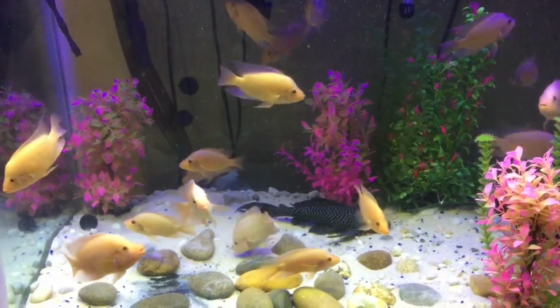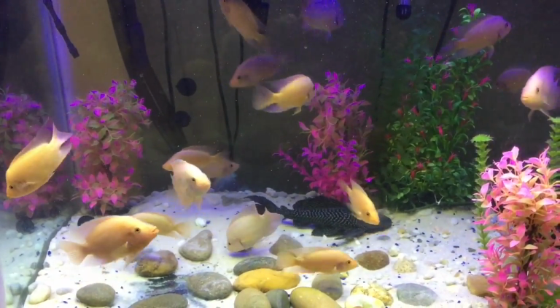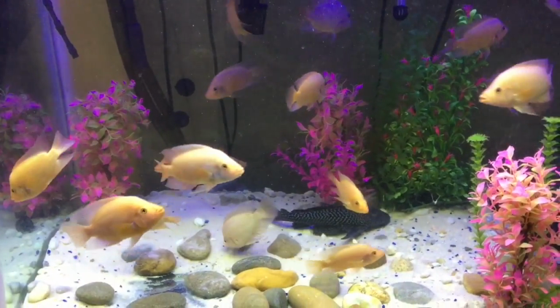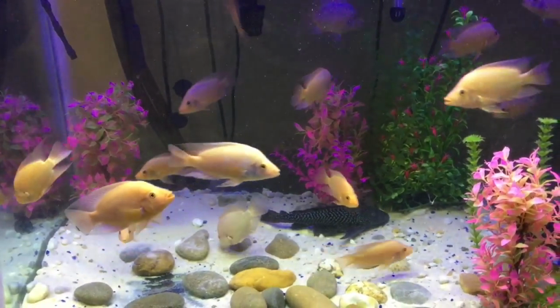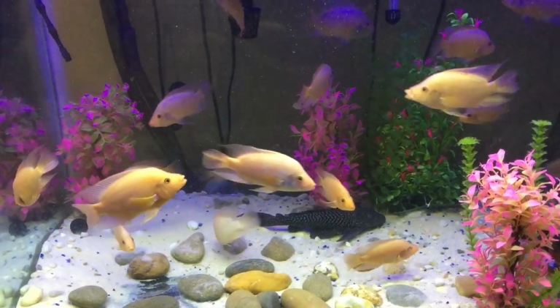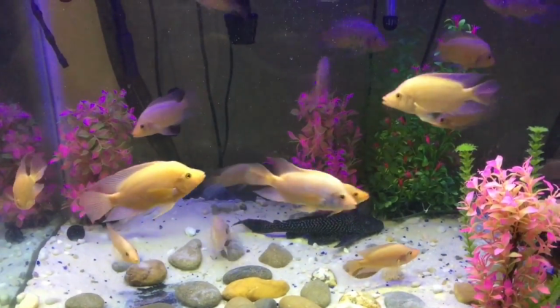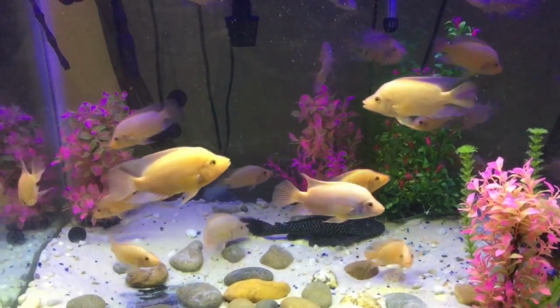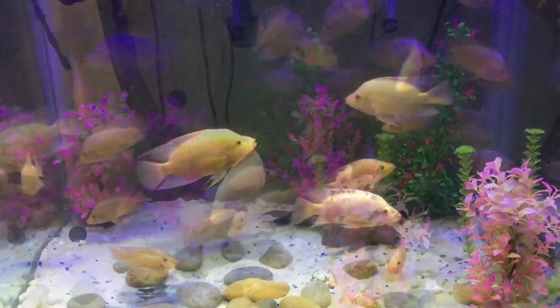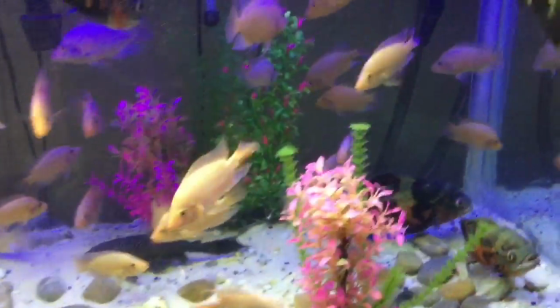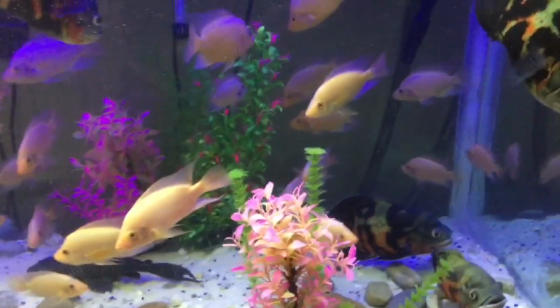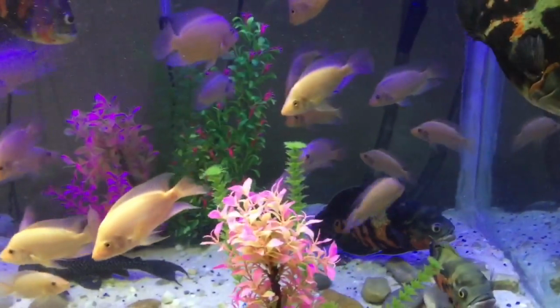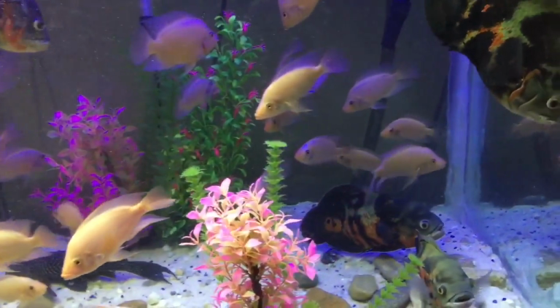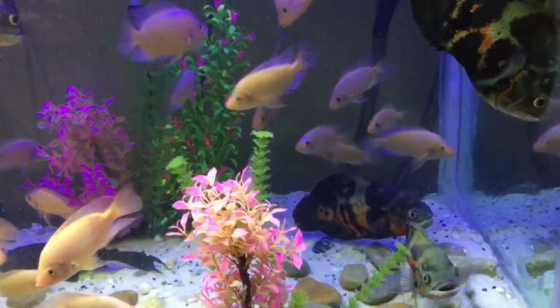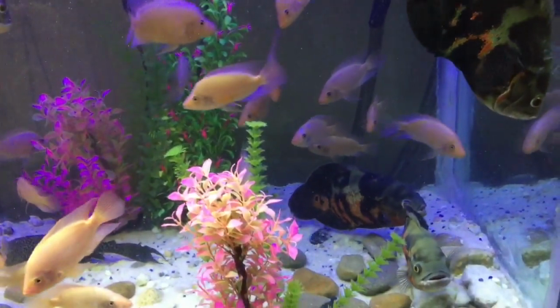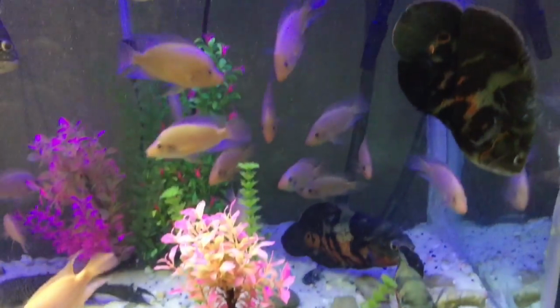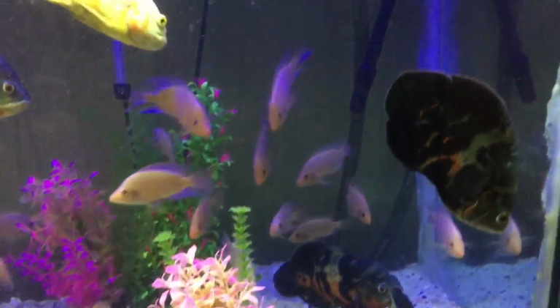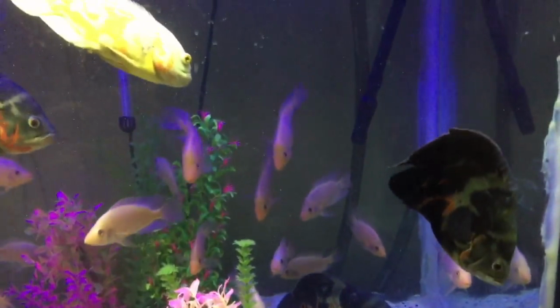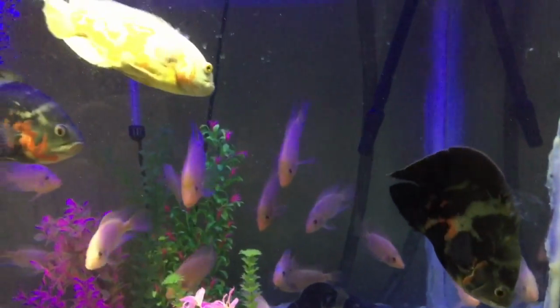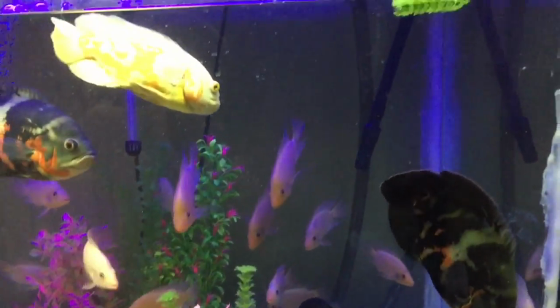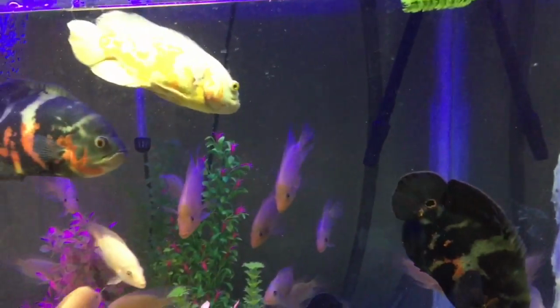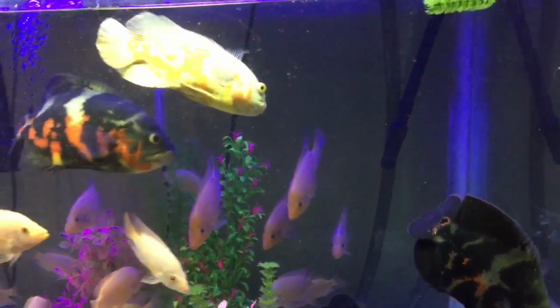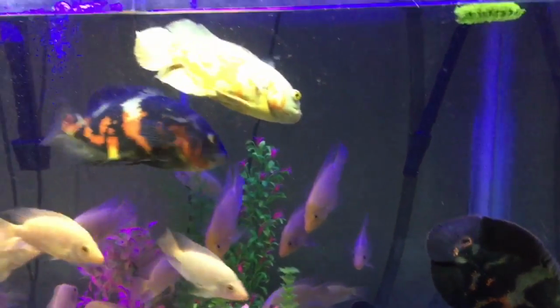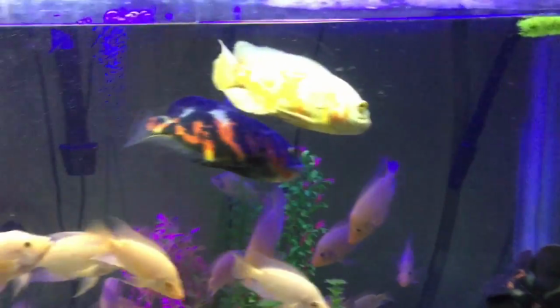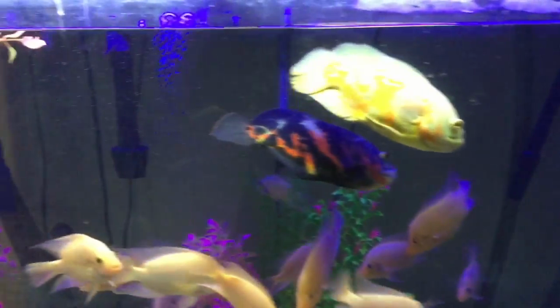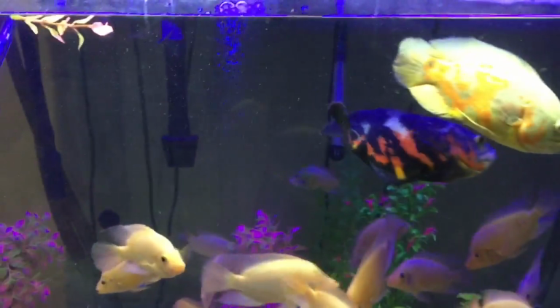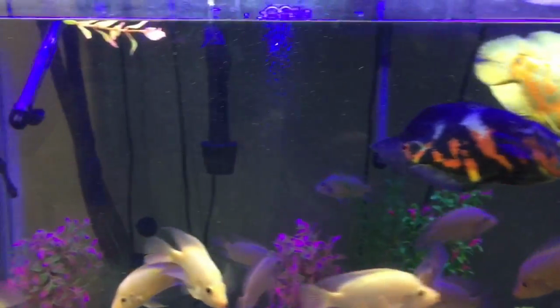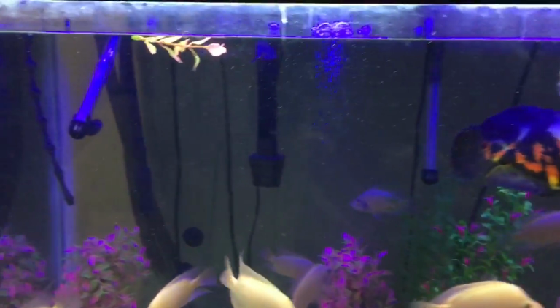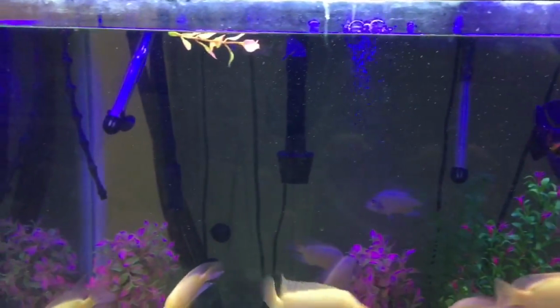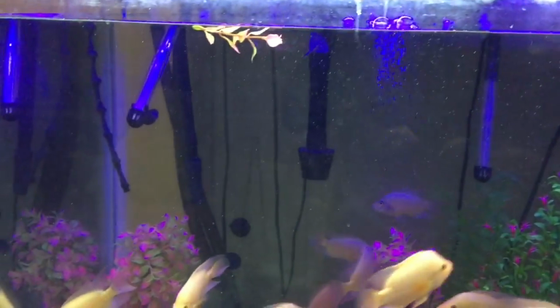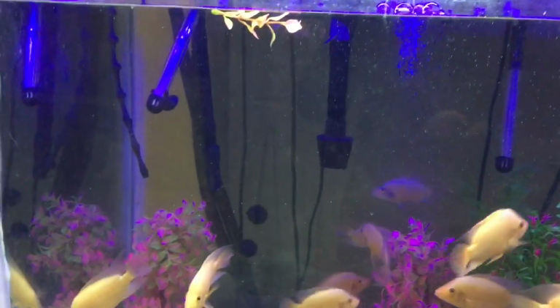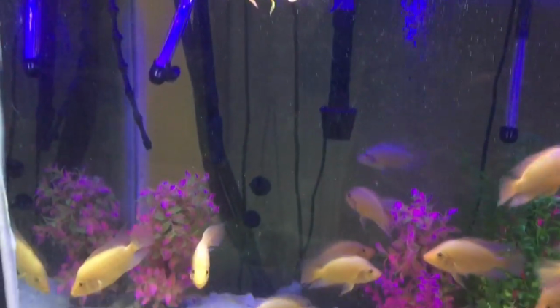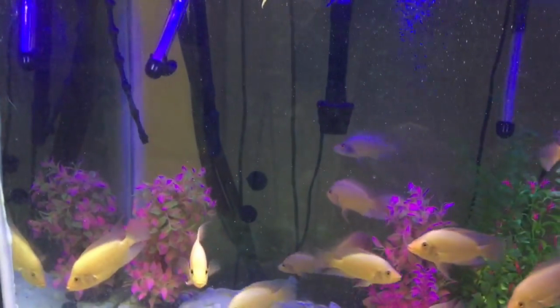If you follow my channel, these are my smaller oscars and they get along just fine. I'm about to do a water change in this tank.